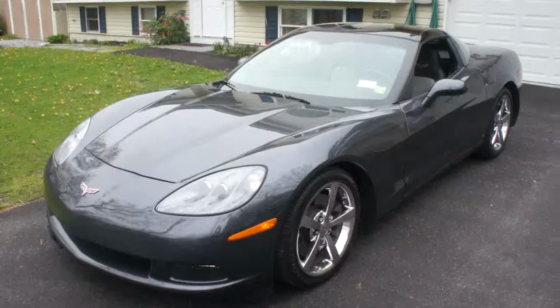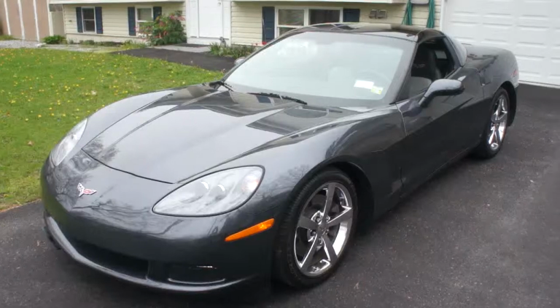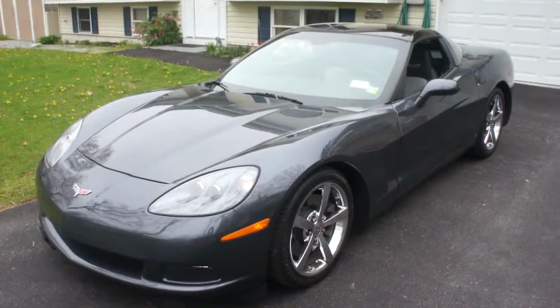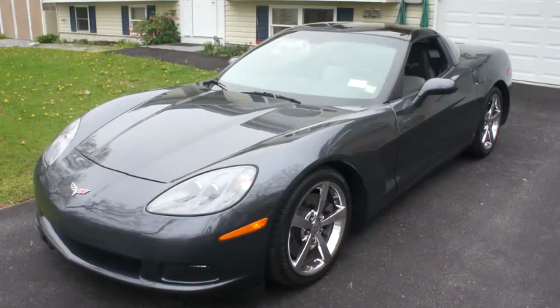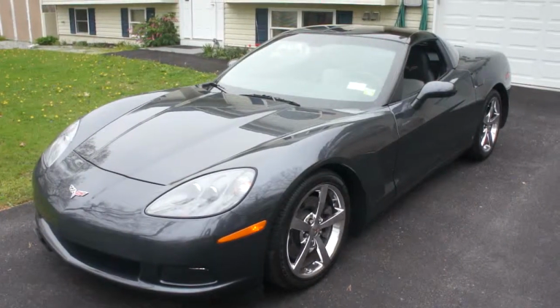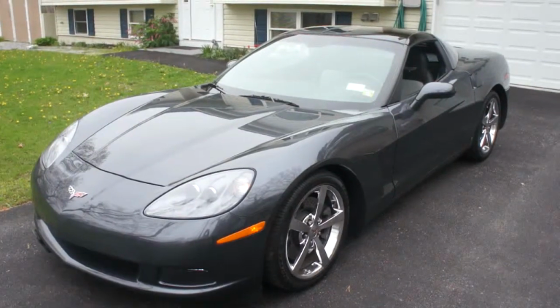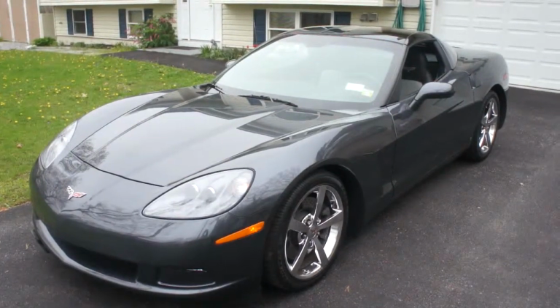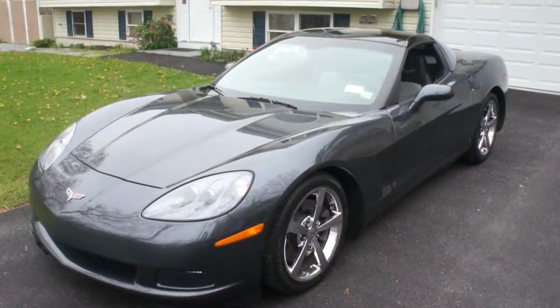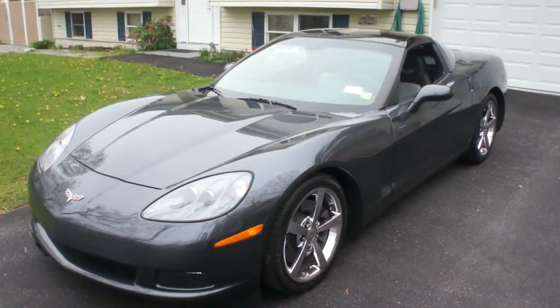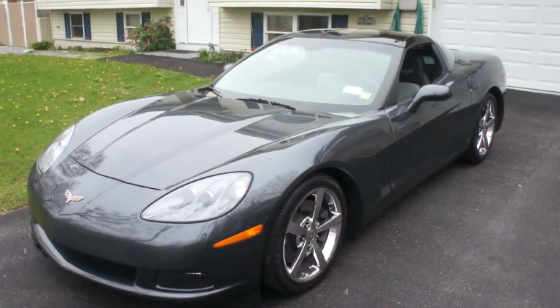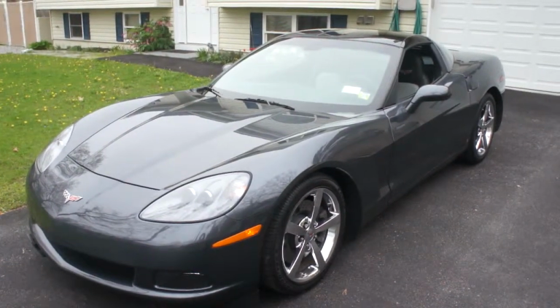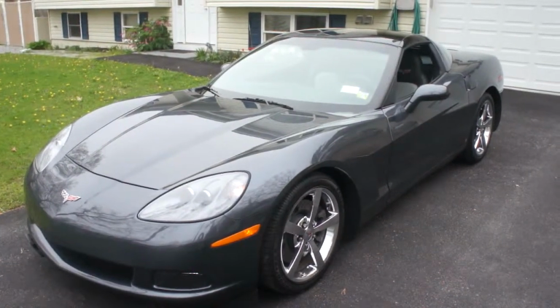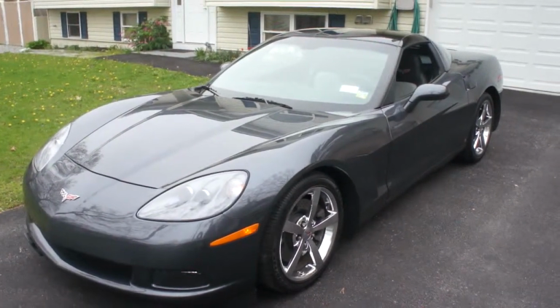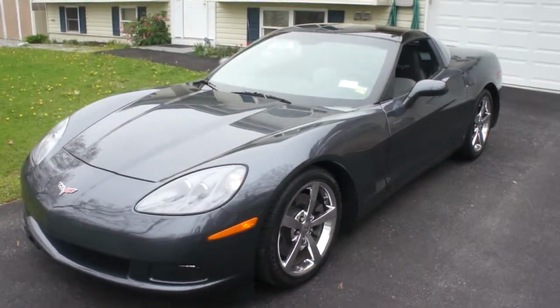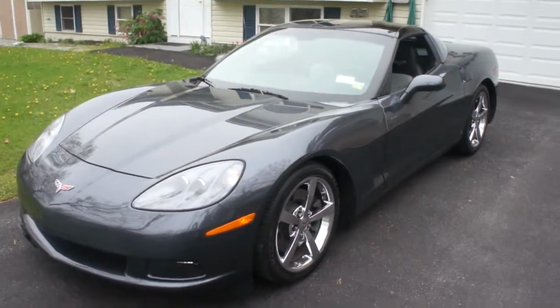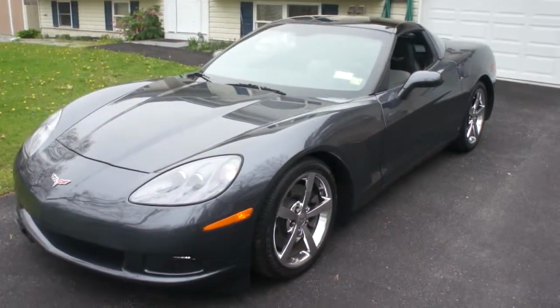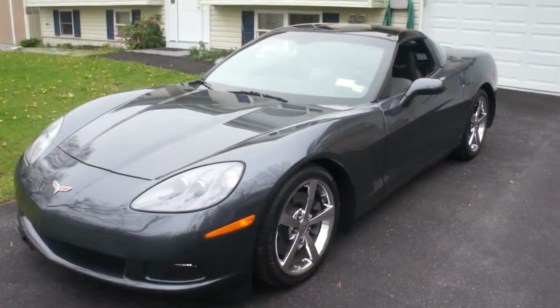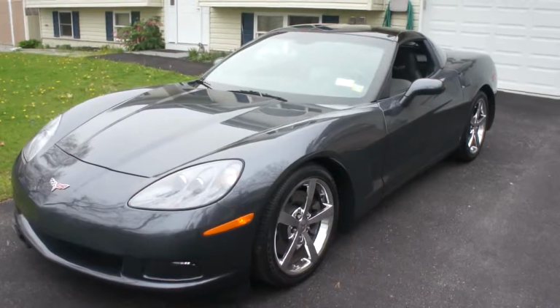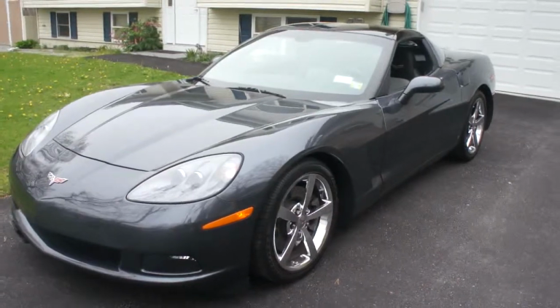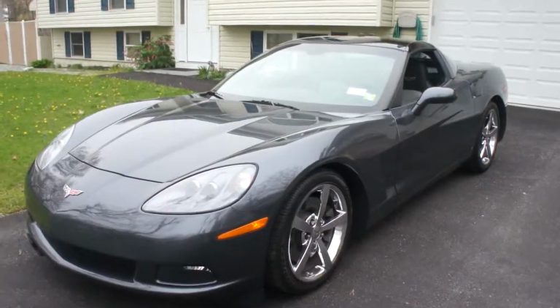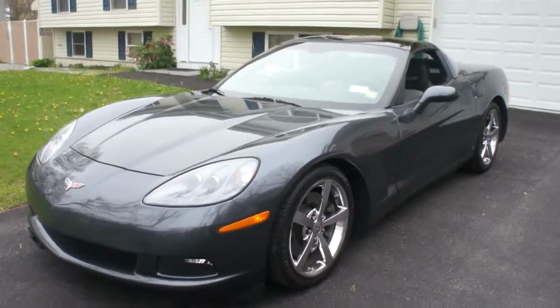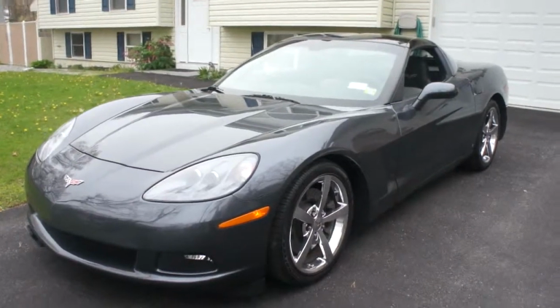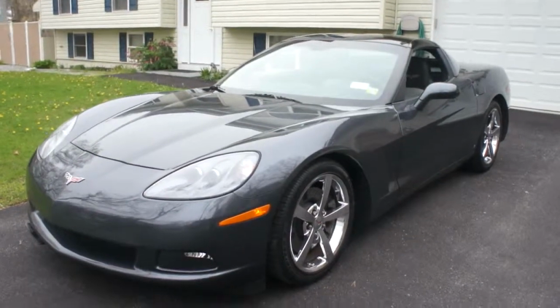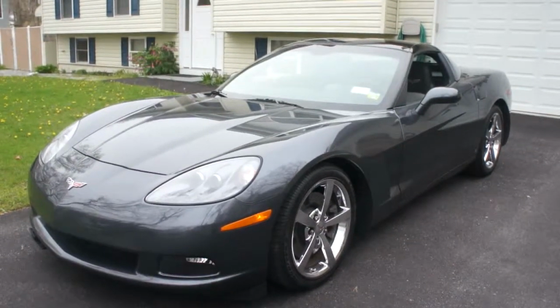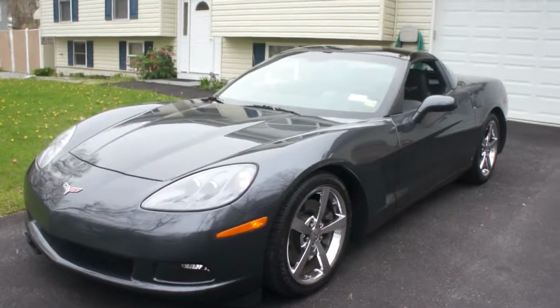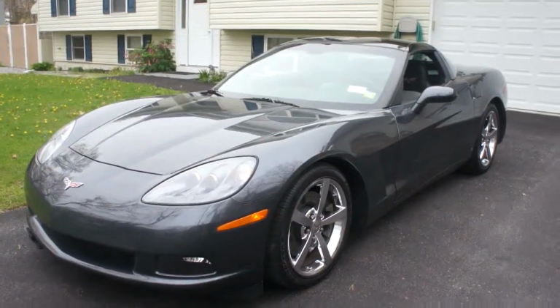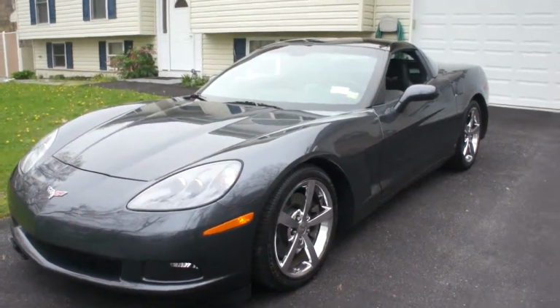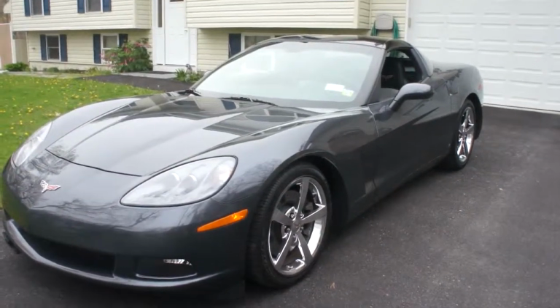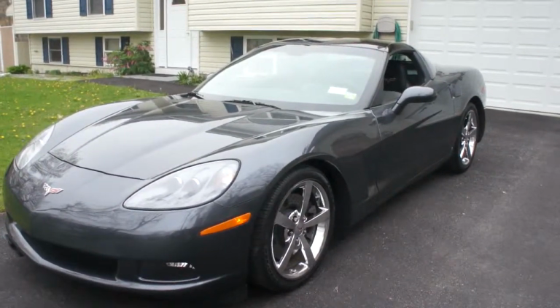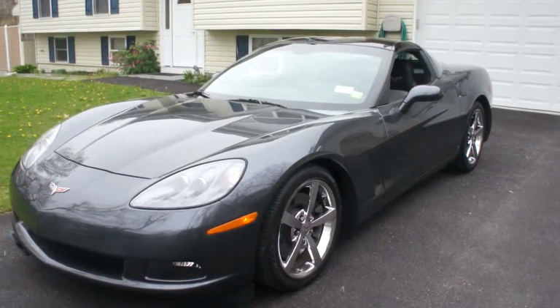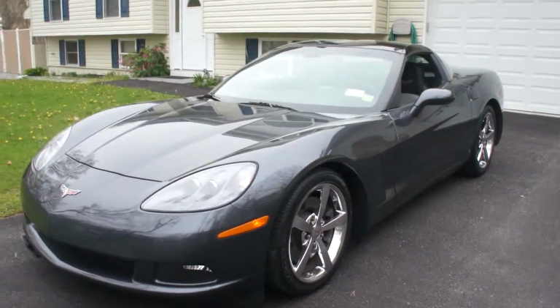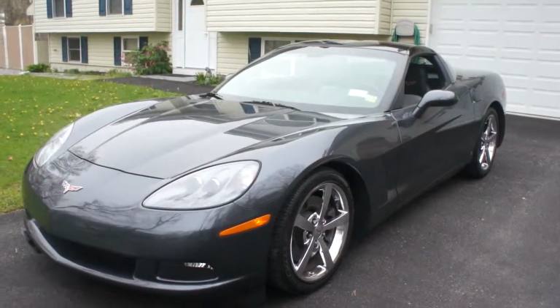Hey guys, thanks for joining us today. My name is Mike Reynolds from Weeby Autos. We've got a 2009 Corvette here — just absolutely the nicest one I've ever seen. Standing here with the owner, so tell us a little bit about it.